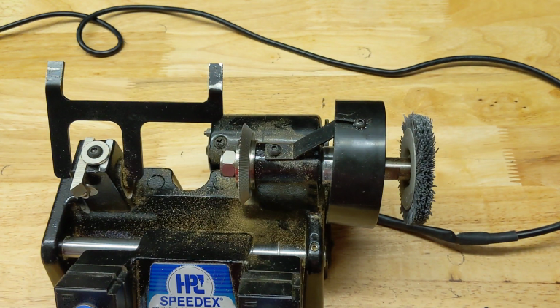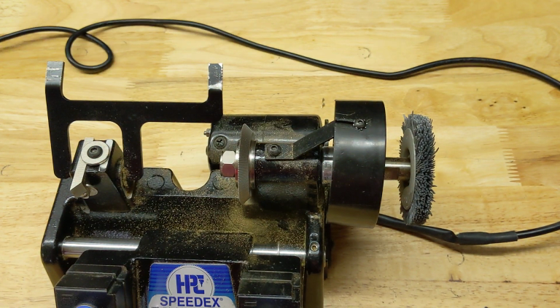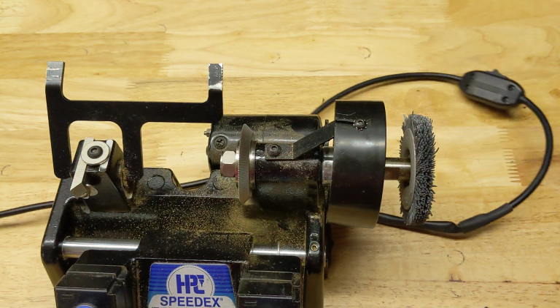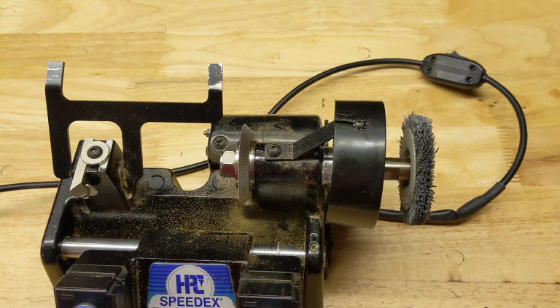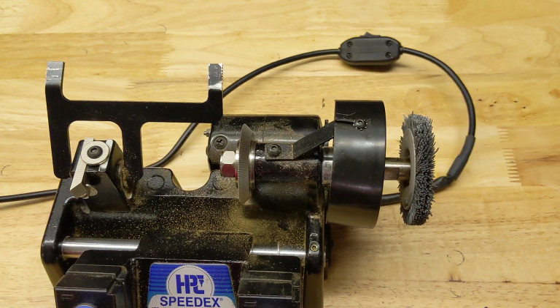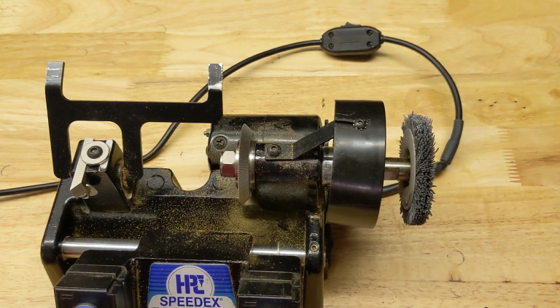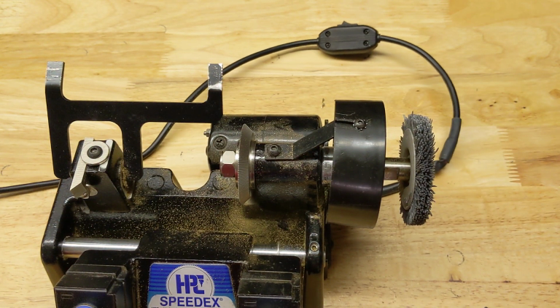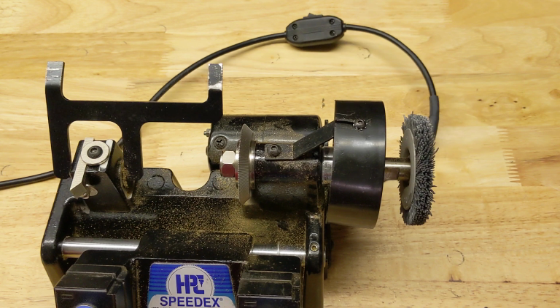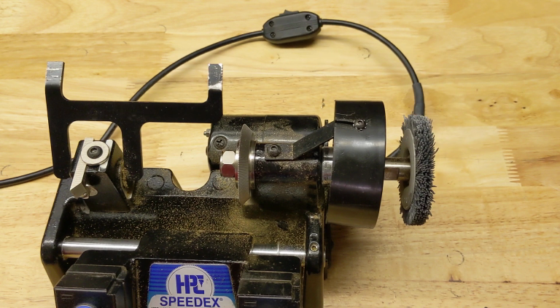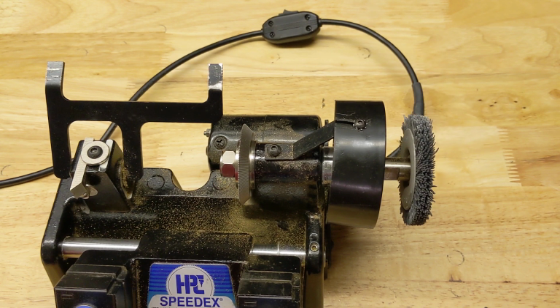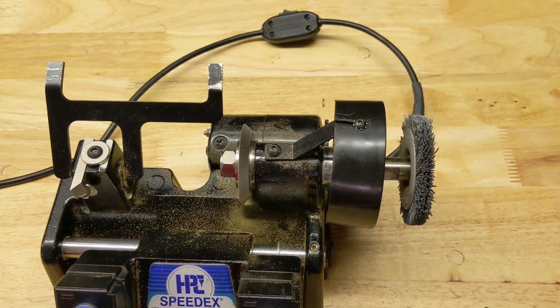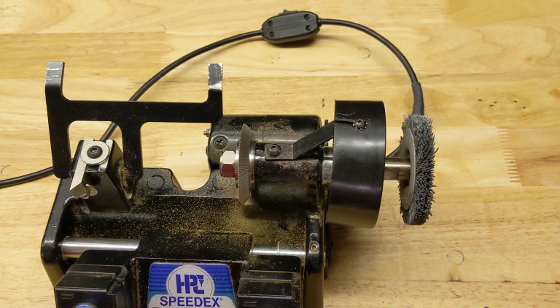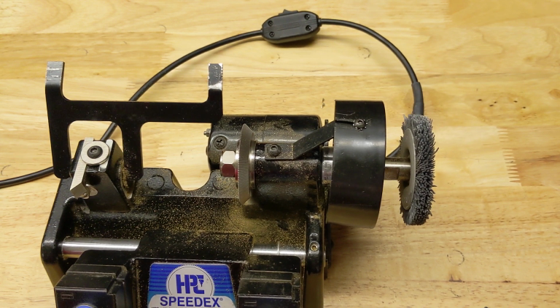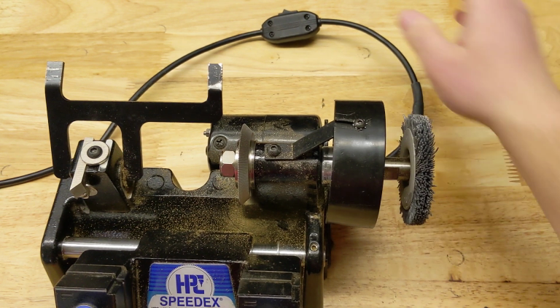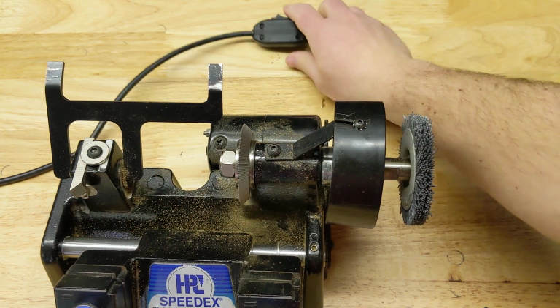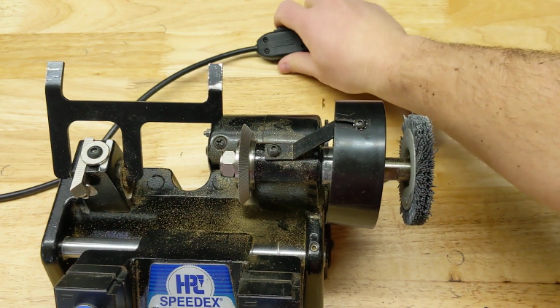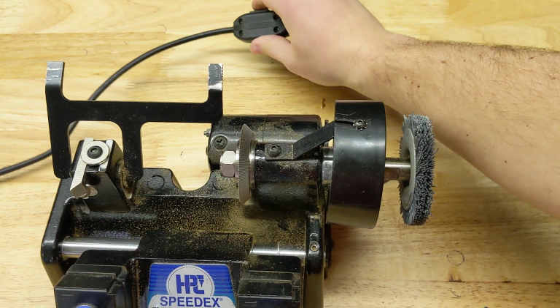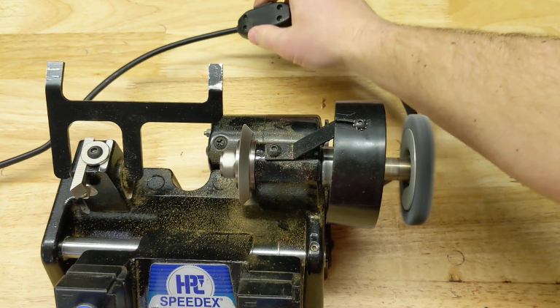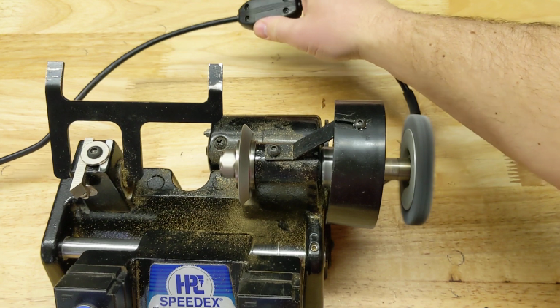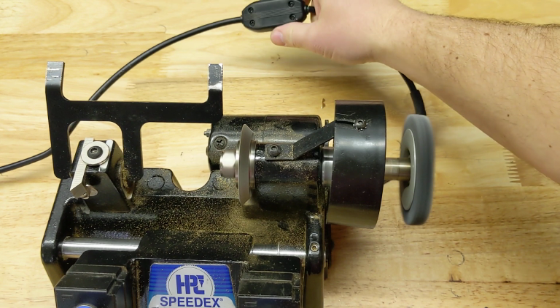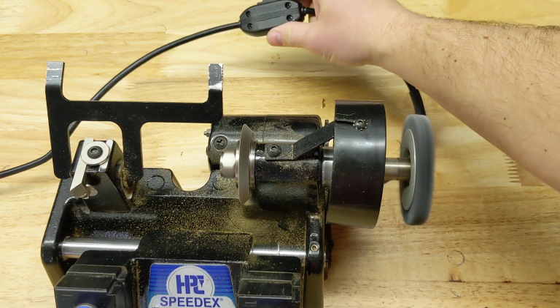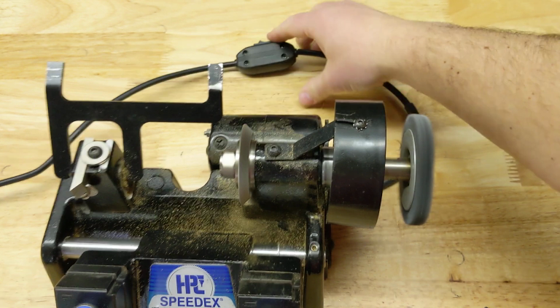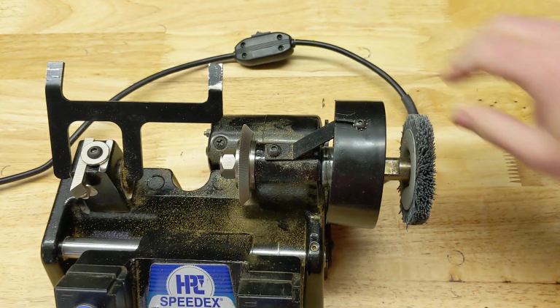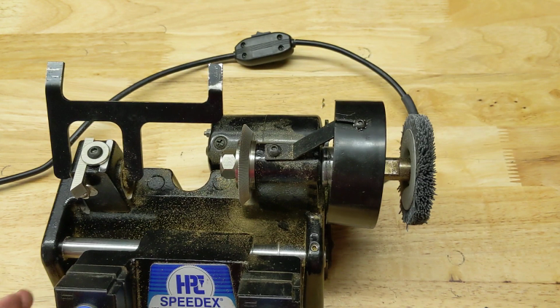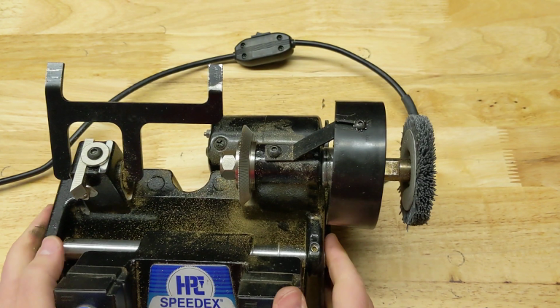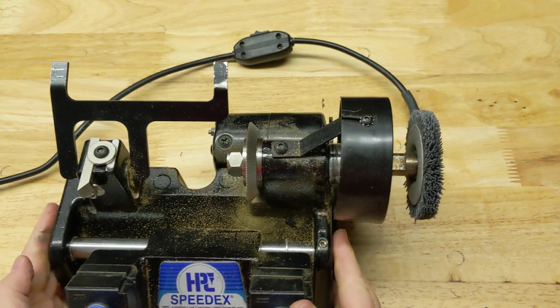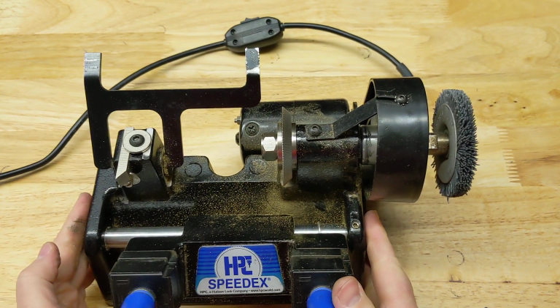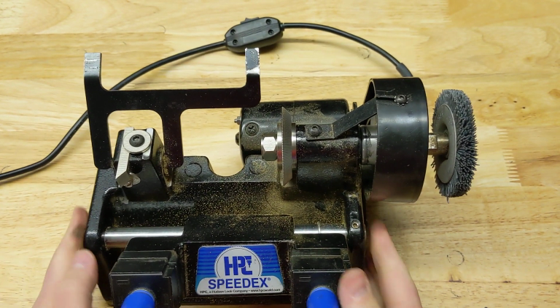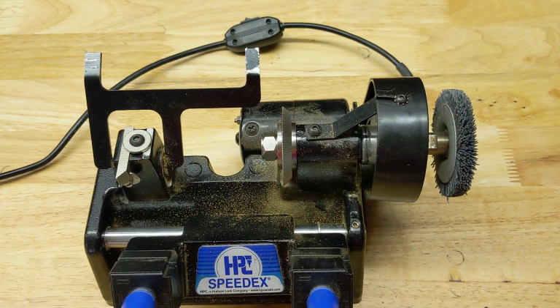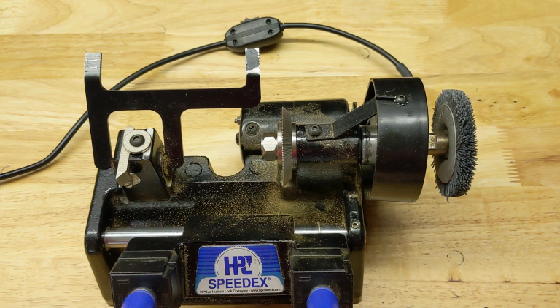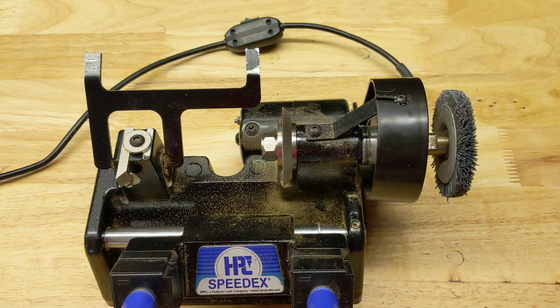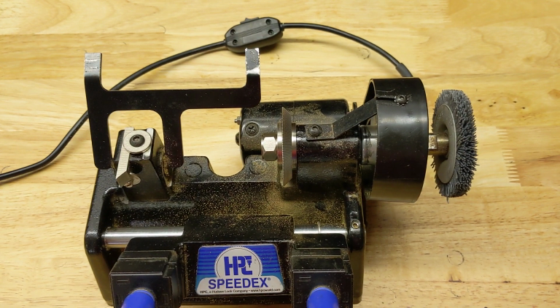Now we'll go ahead and plug this in real quick and turn it on. And there we go — you're back to cutting keys. Thanks for watching, we'll see you next time.